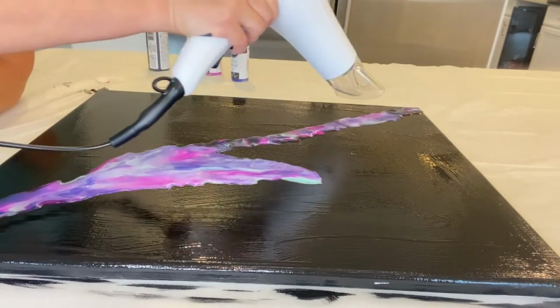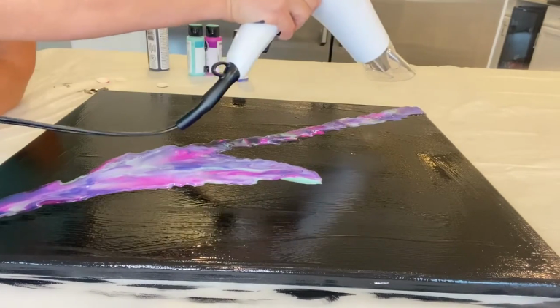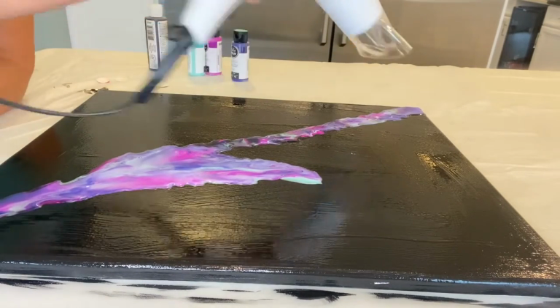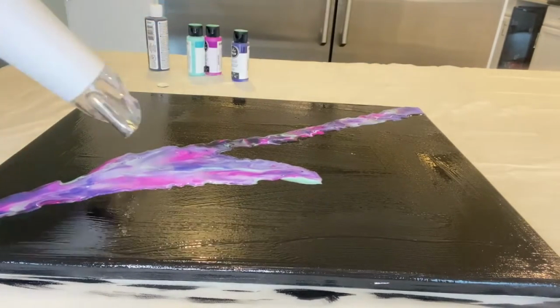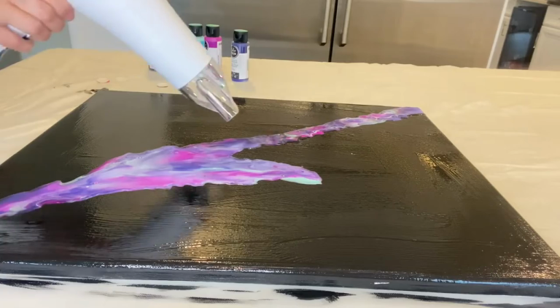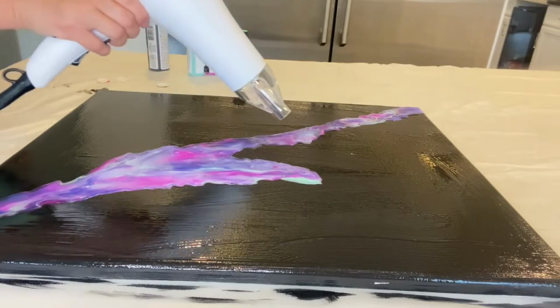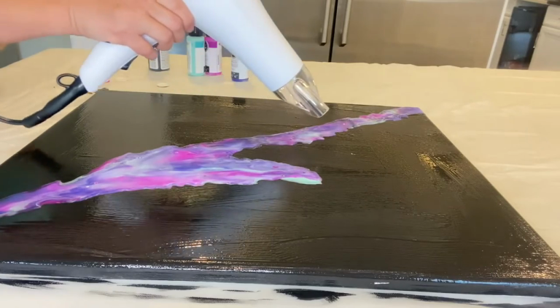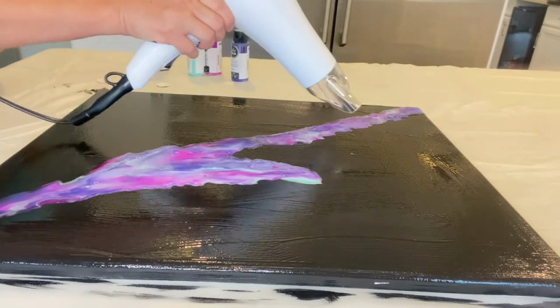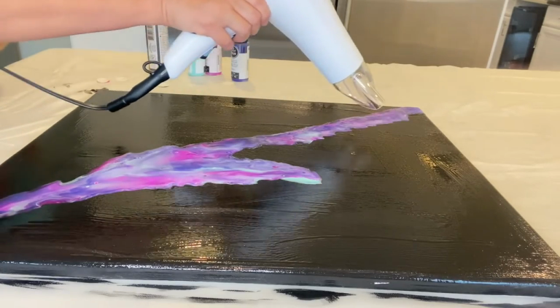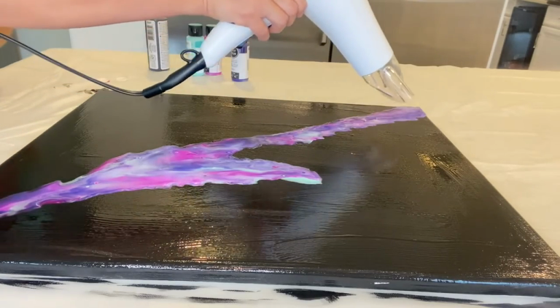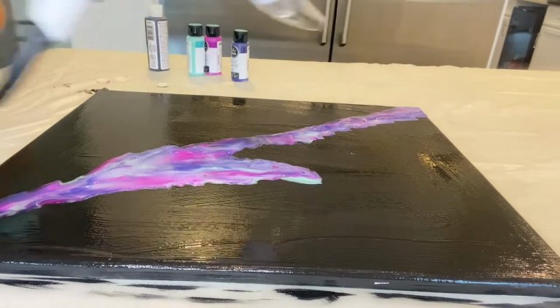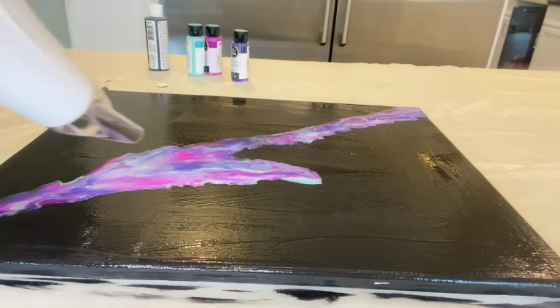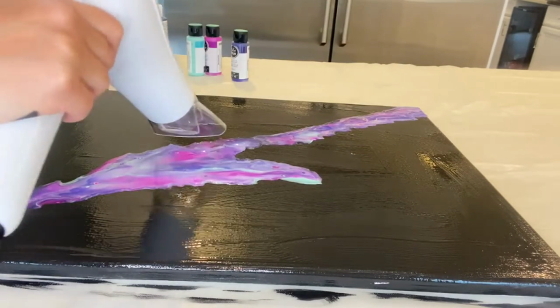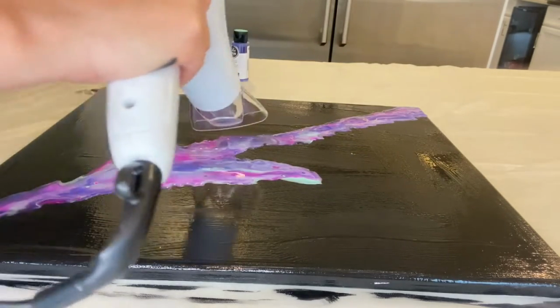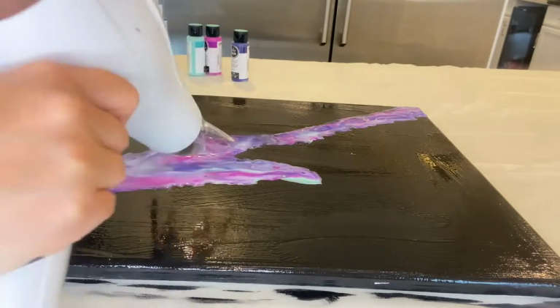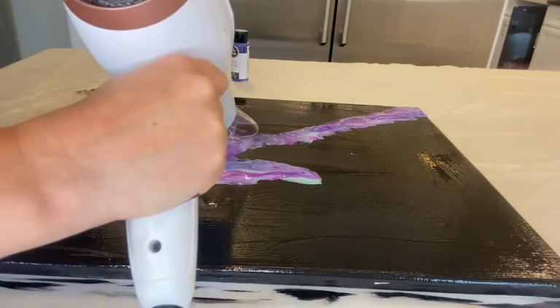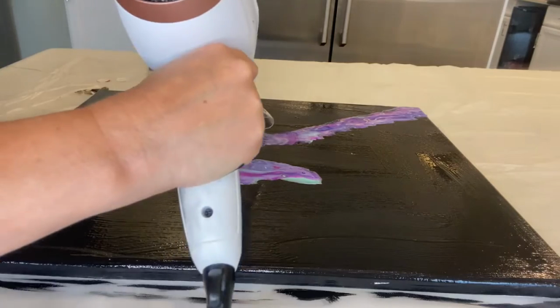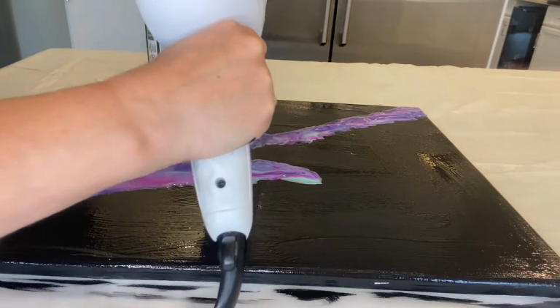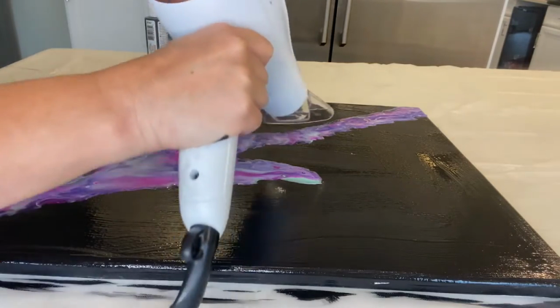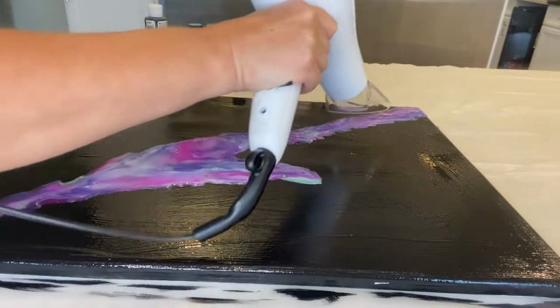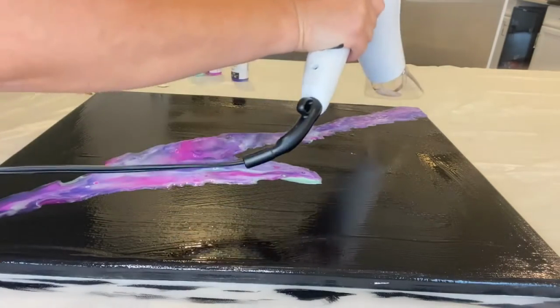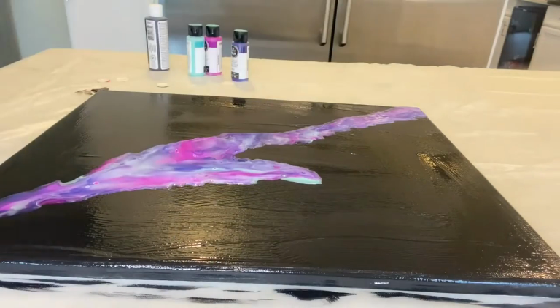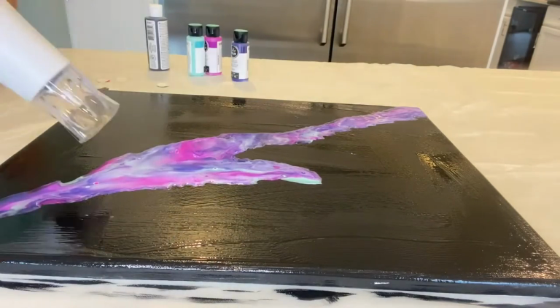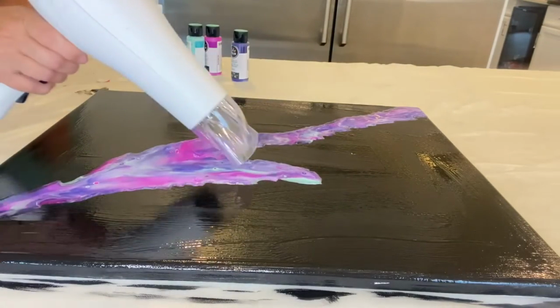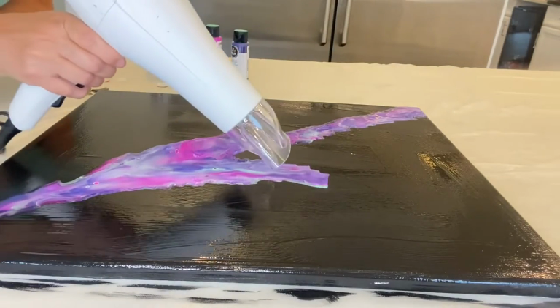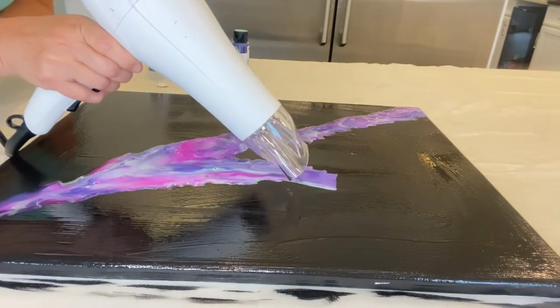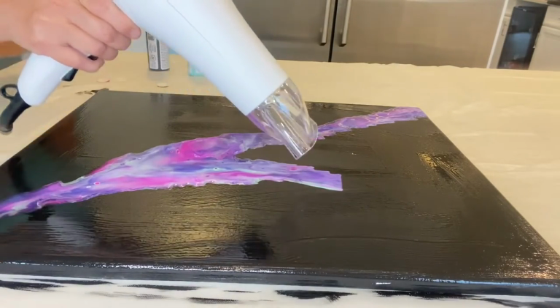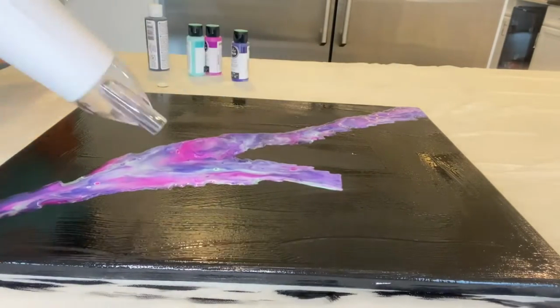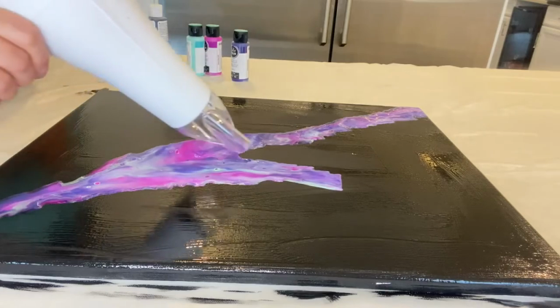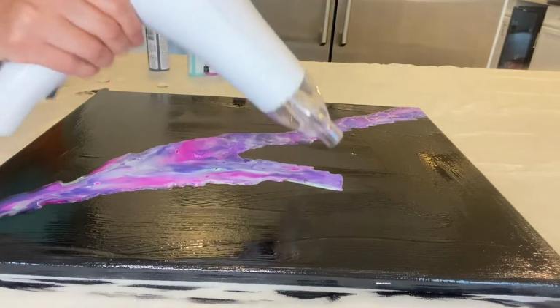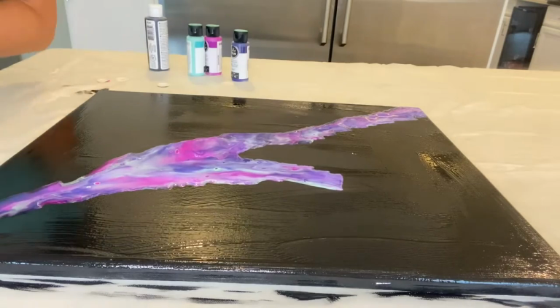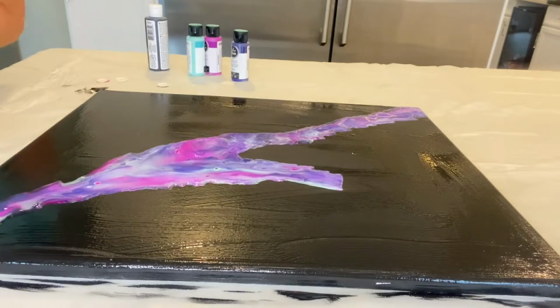Unfortunately for this project I used my hair dryer, which wasn't very powerful. In the future I will use my hot air gun, which at the time of making this I could not find, but I've since found.